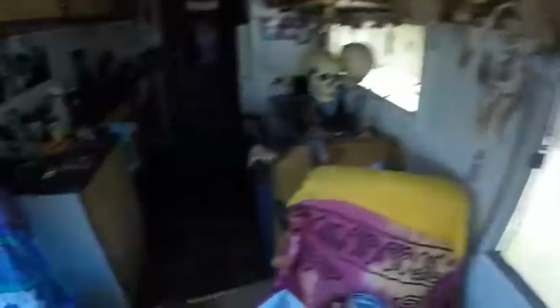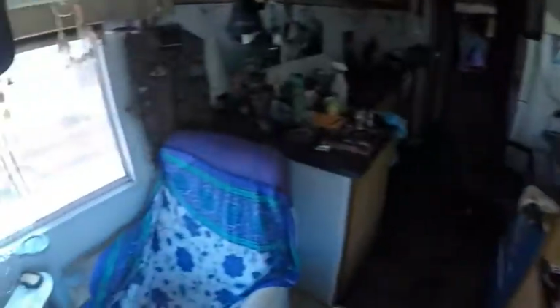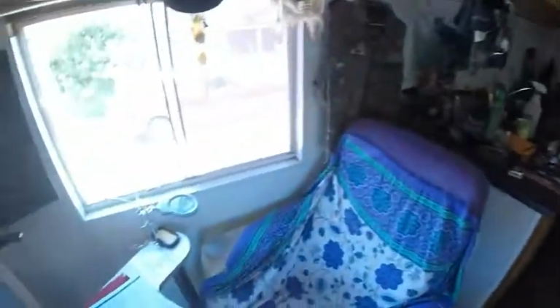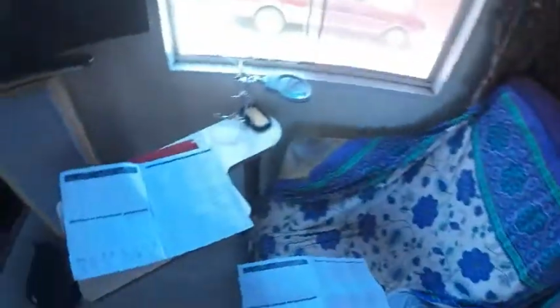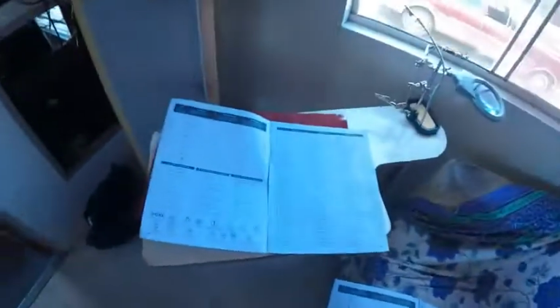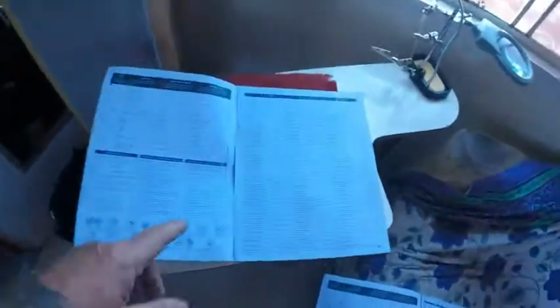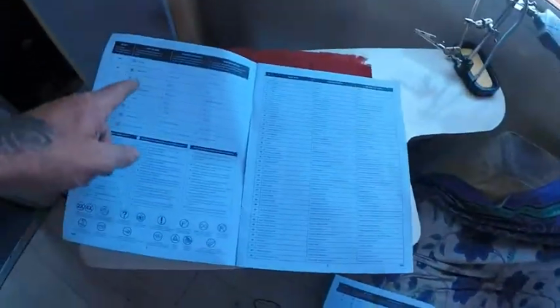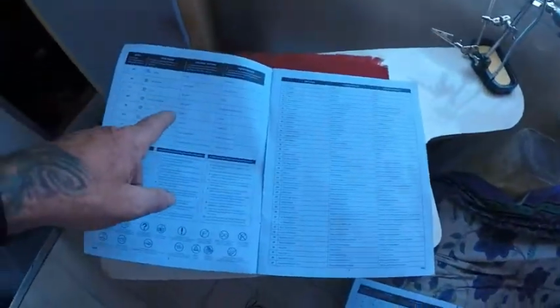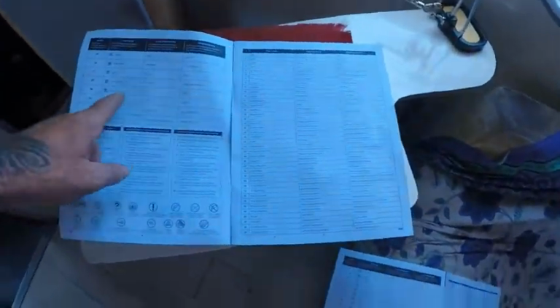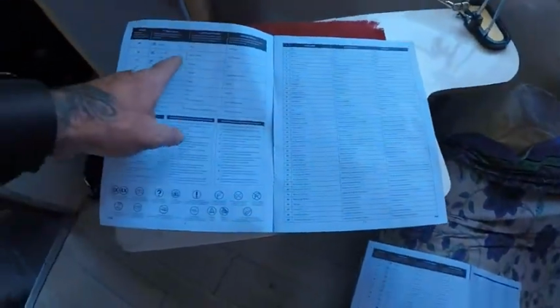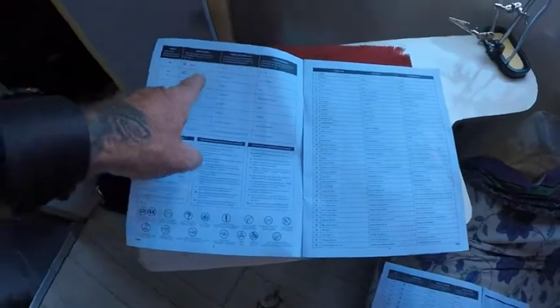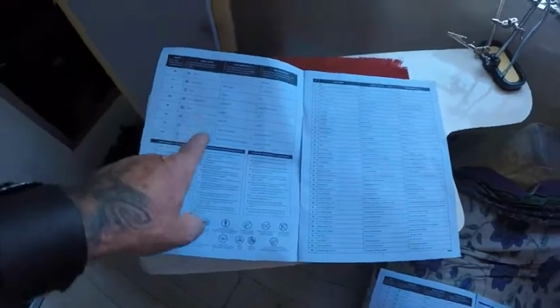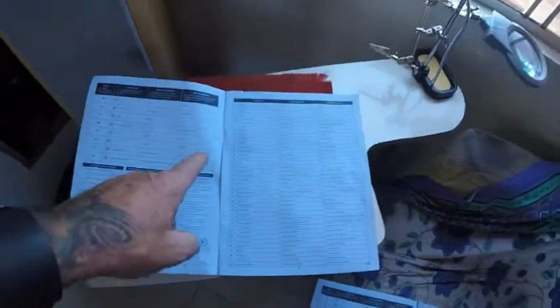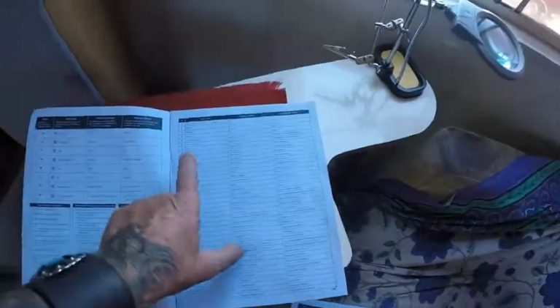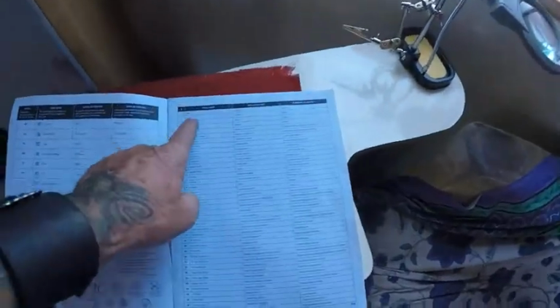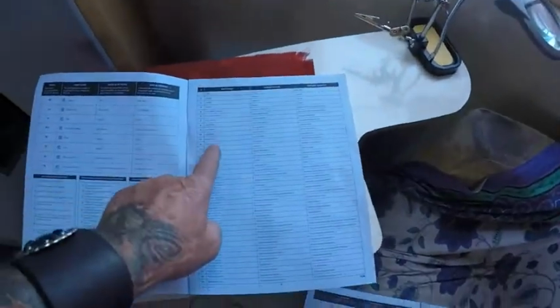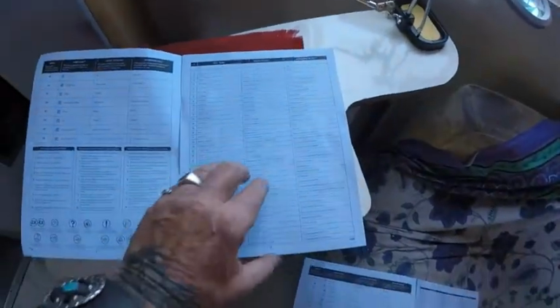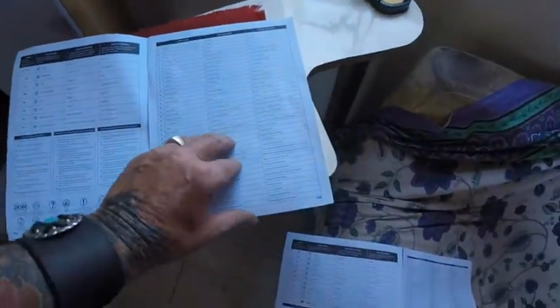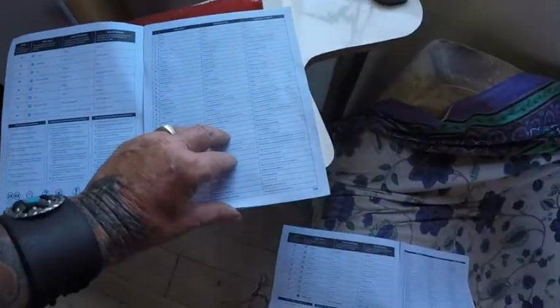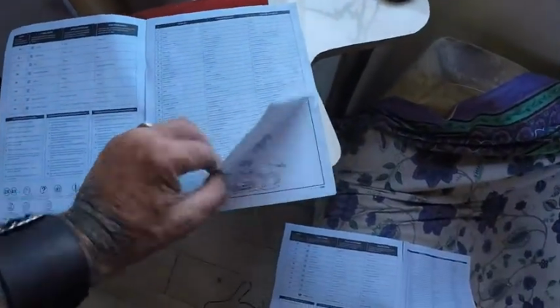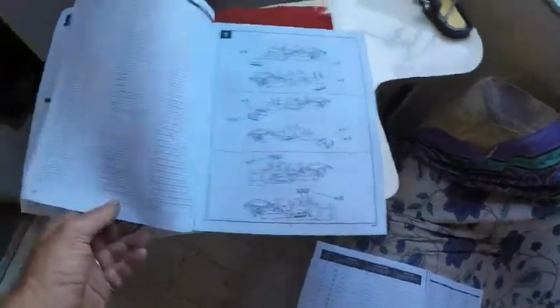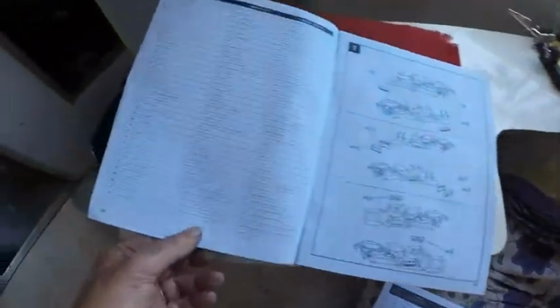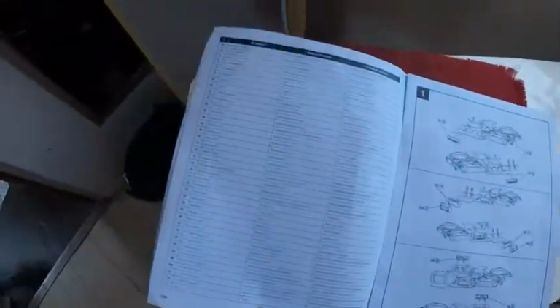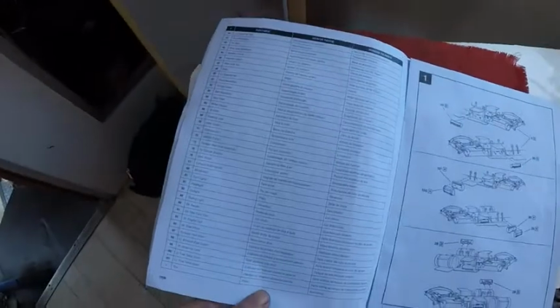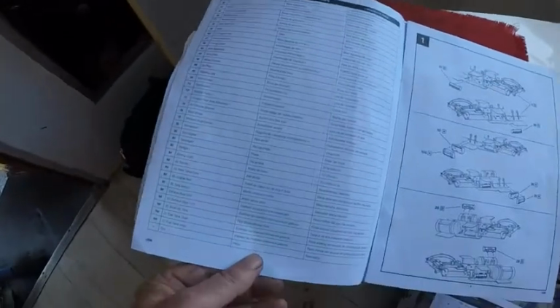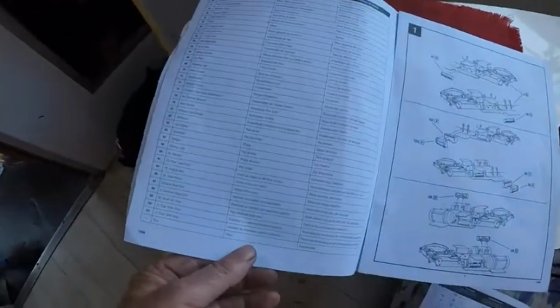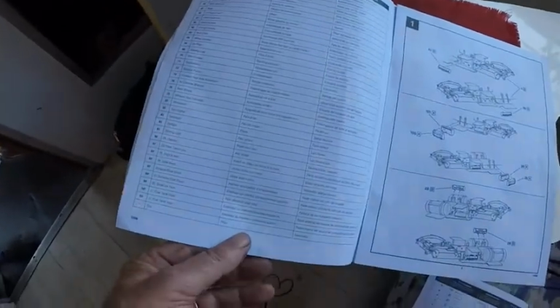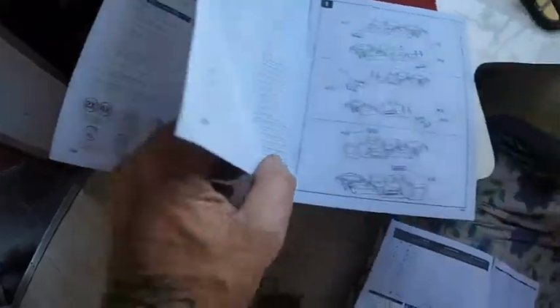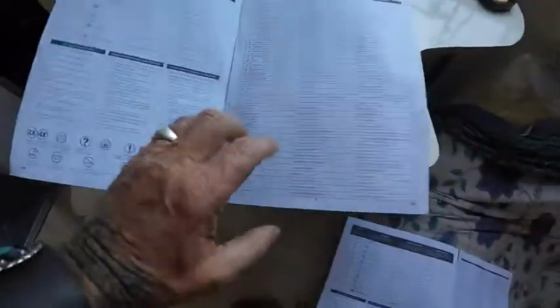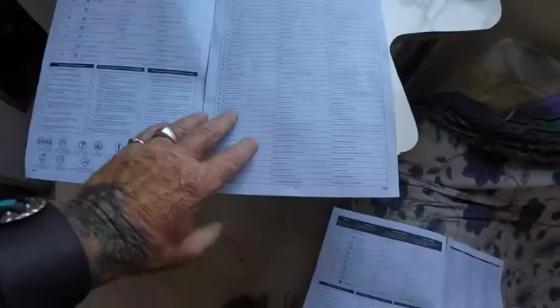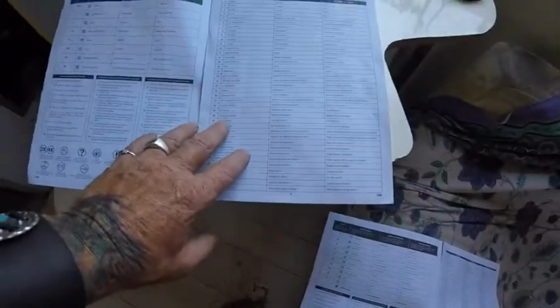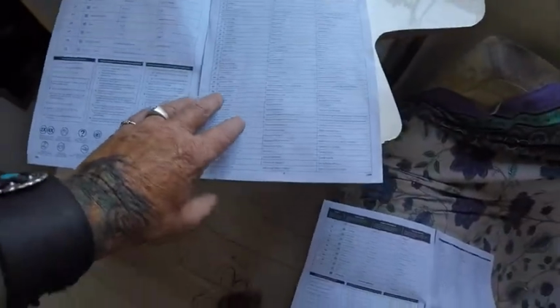With these models you get your paint chart, but you also get a complete parts list of every part in the model and its name and what it does. It's a very comprehensive sheet.